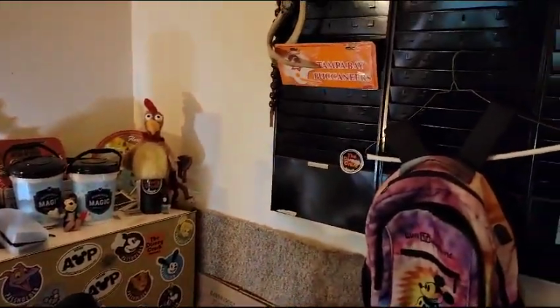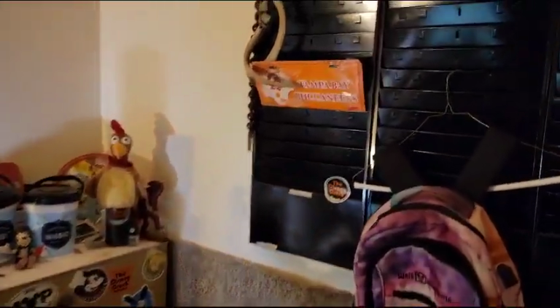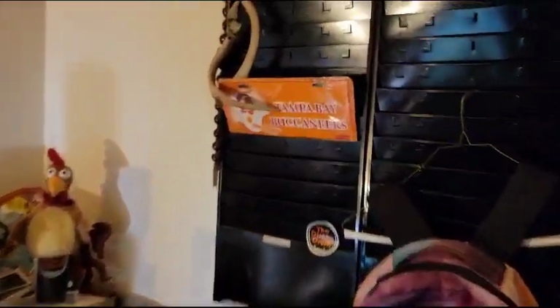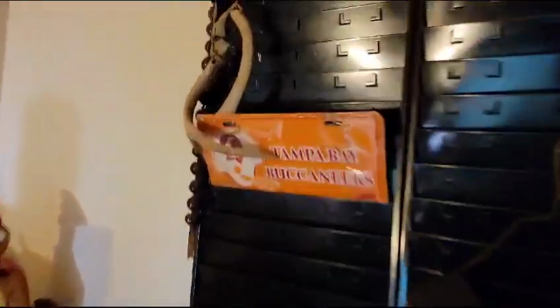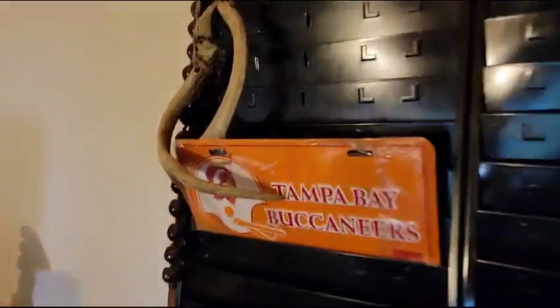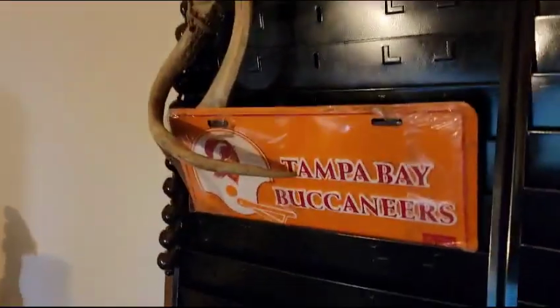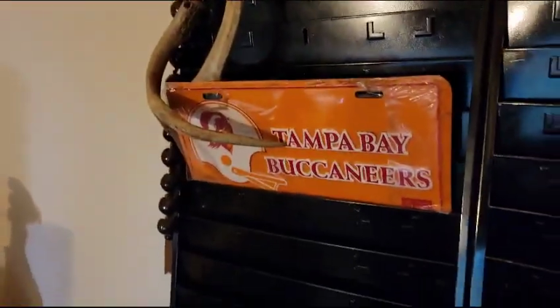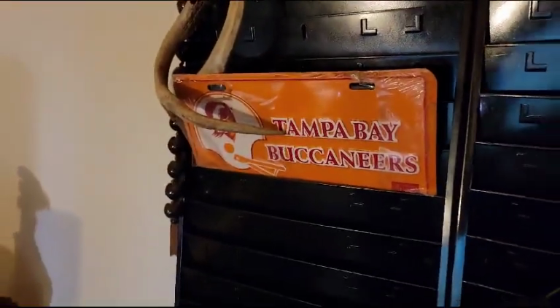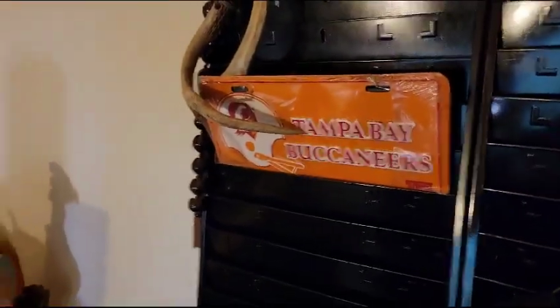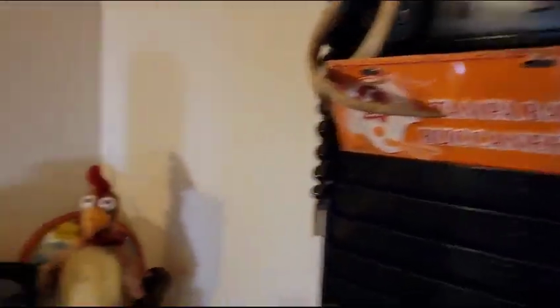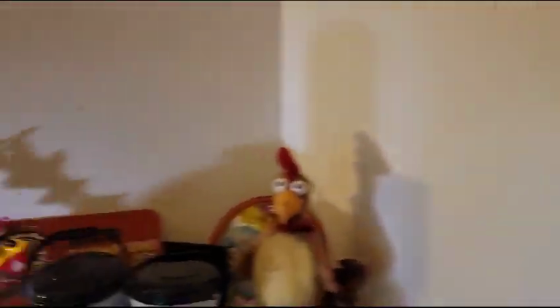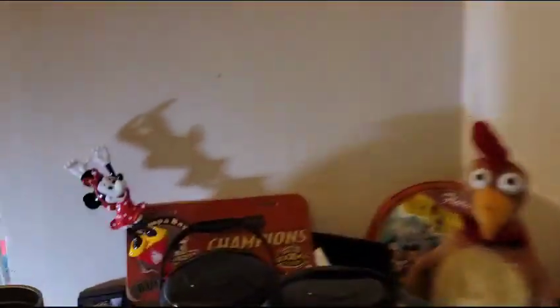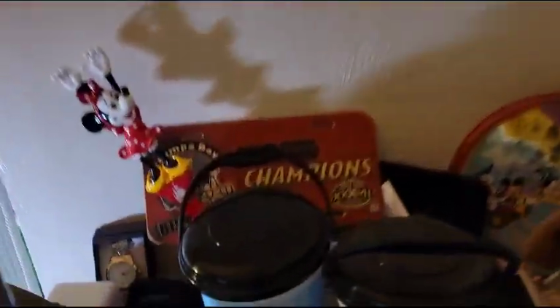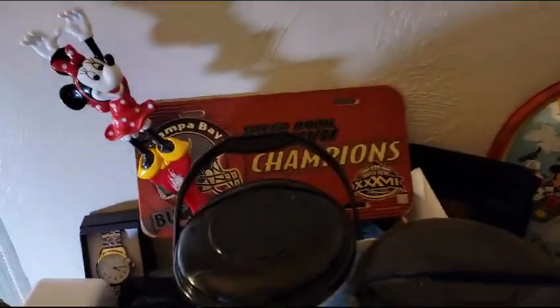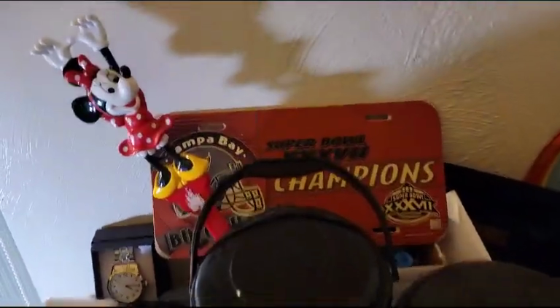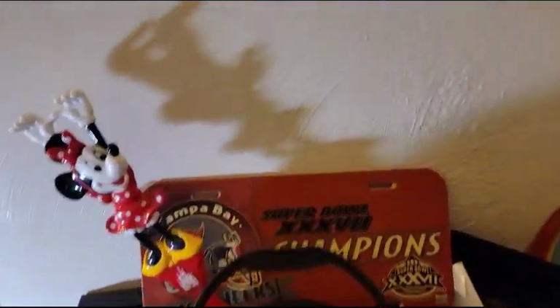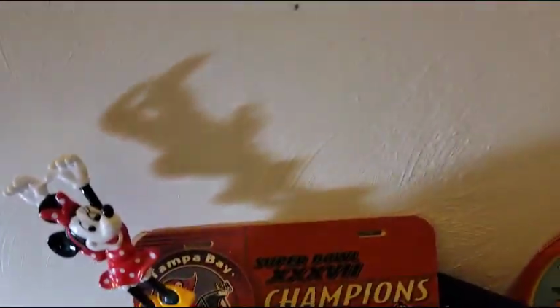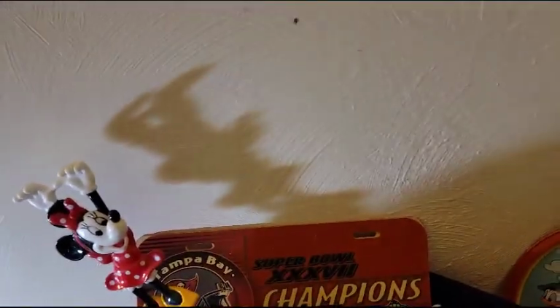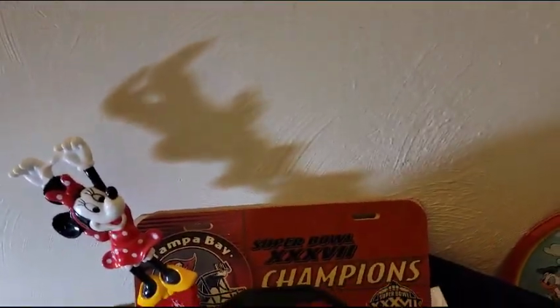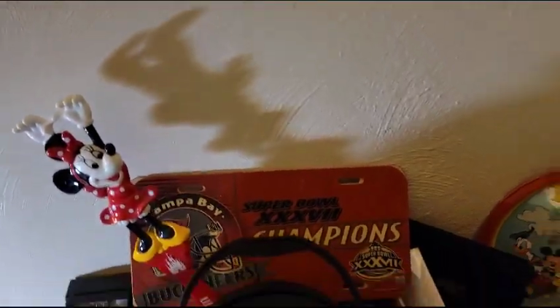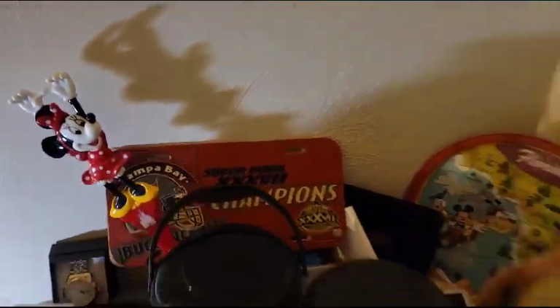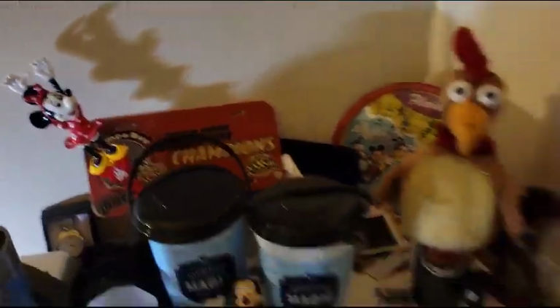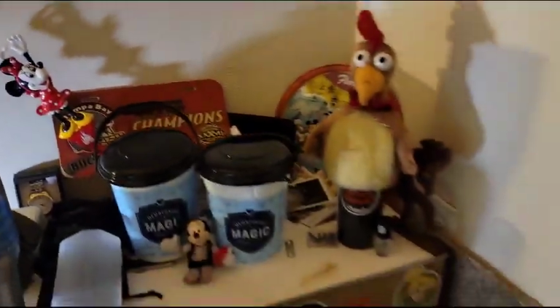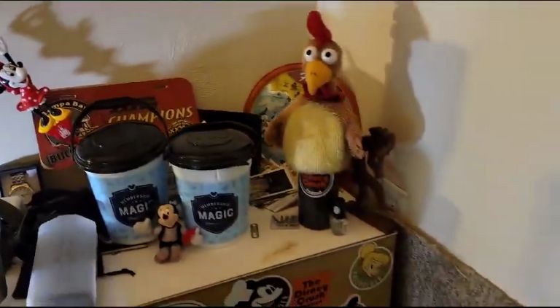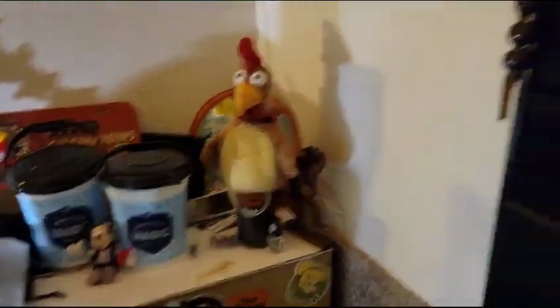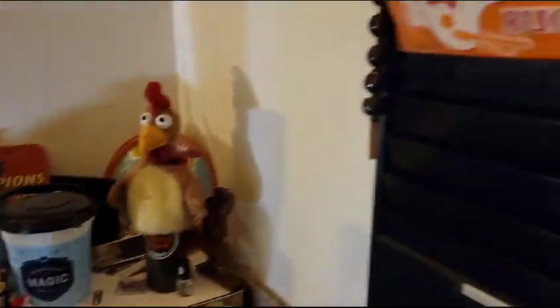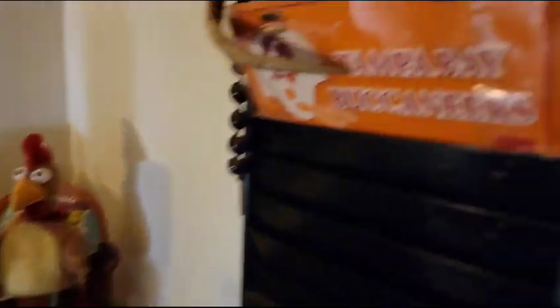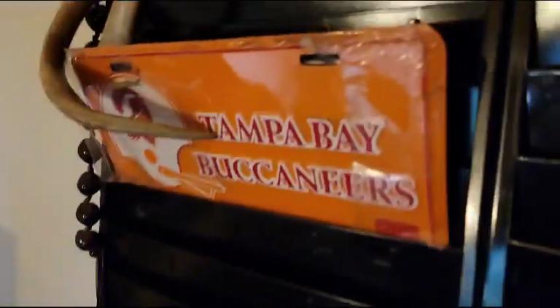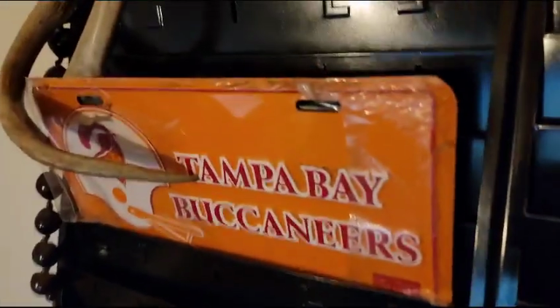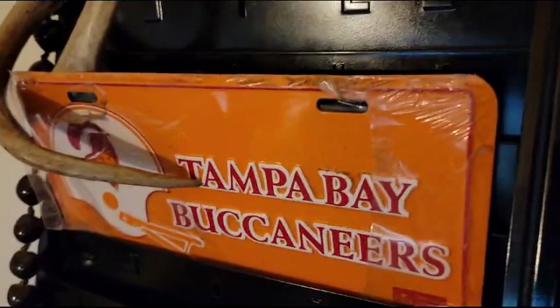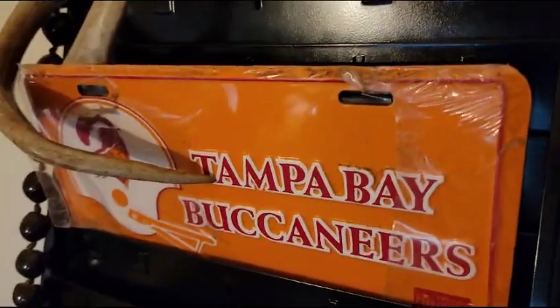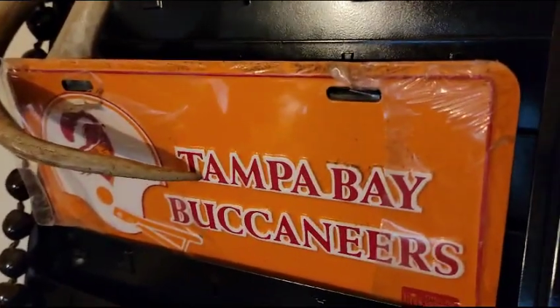Go Tampa Bay! They're winning right now, let's keep it going. They were Super Bowl champions at one time, let's keep them going guys. That's old school right there.